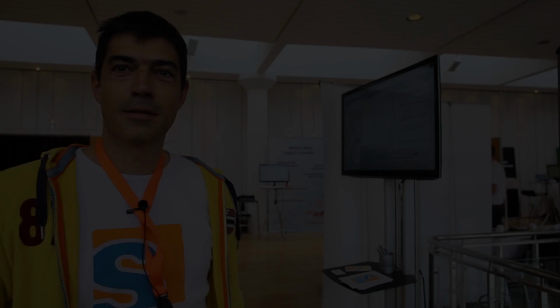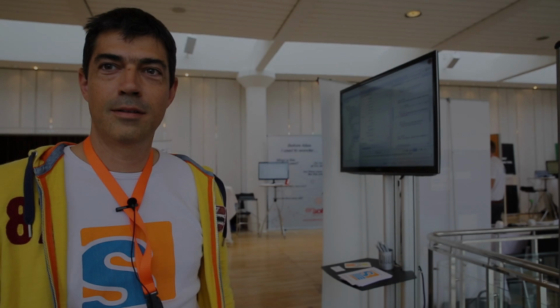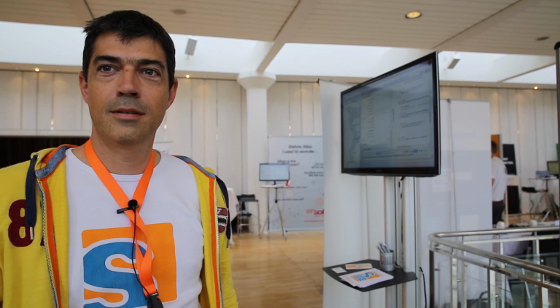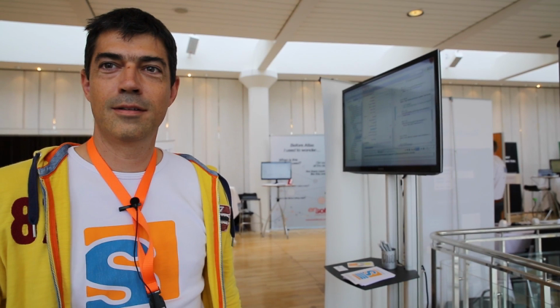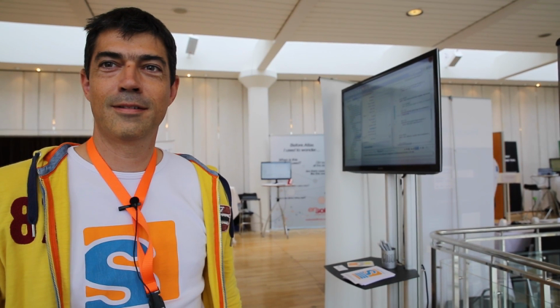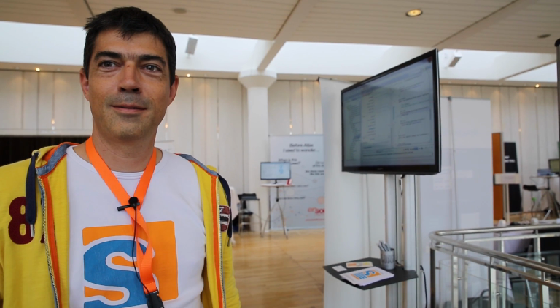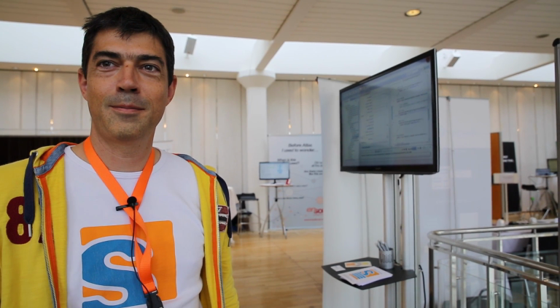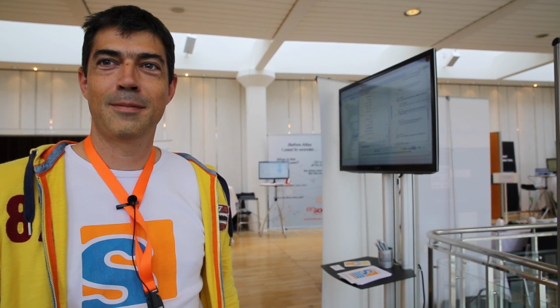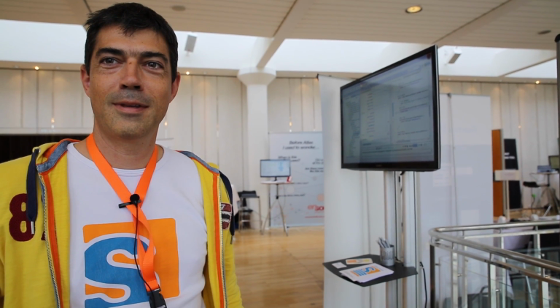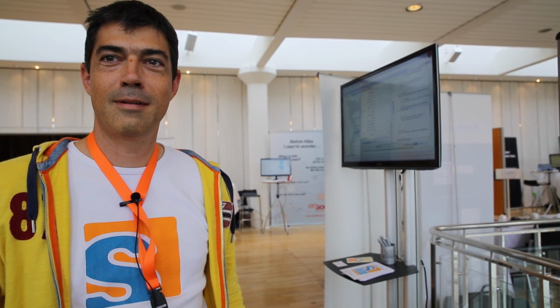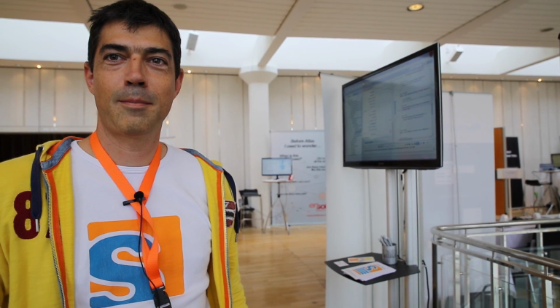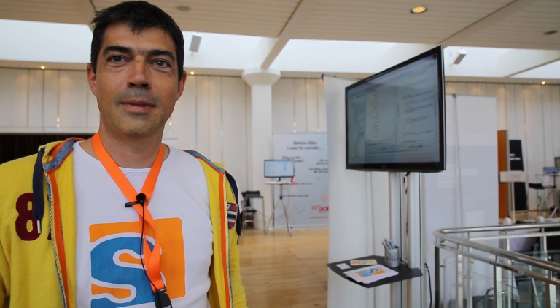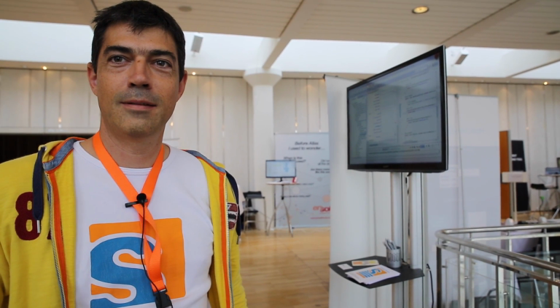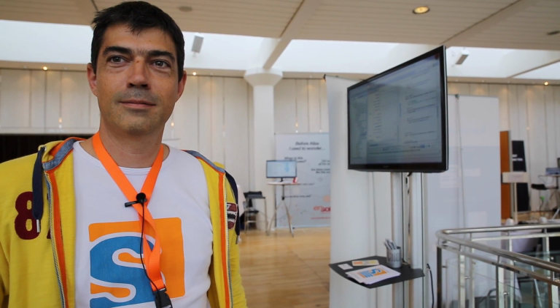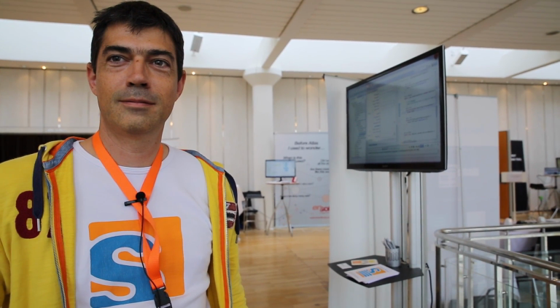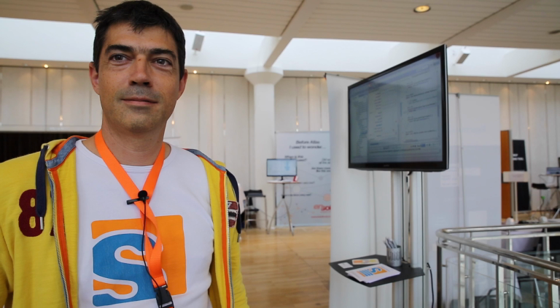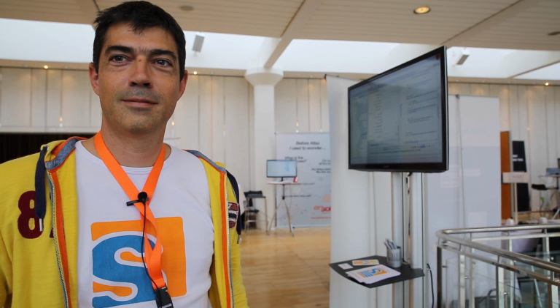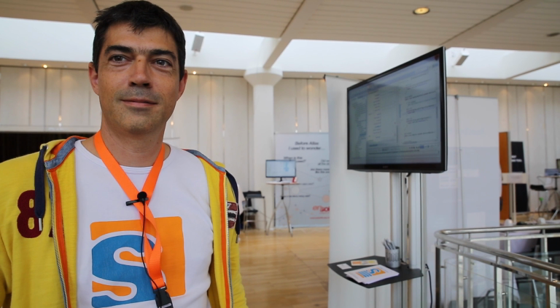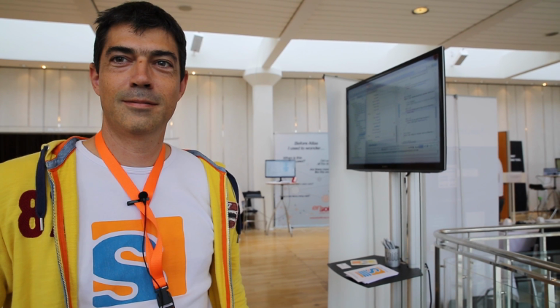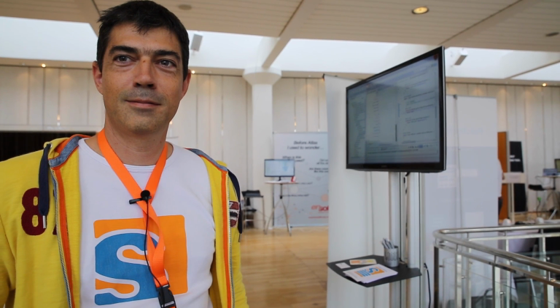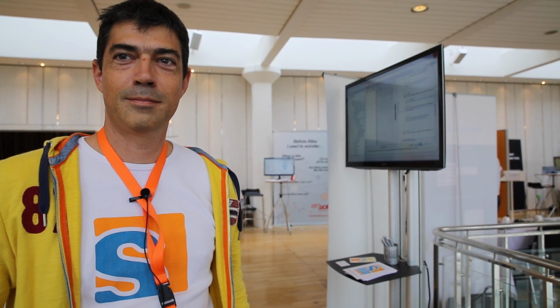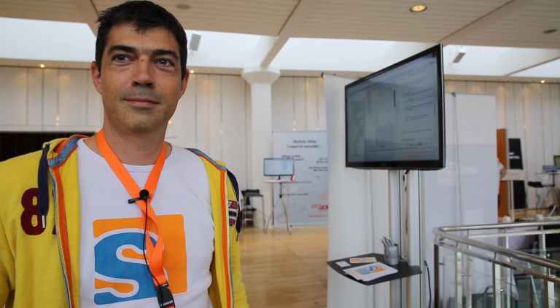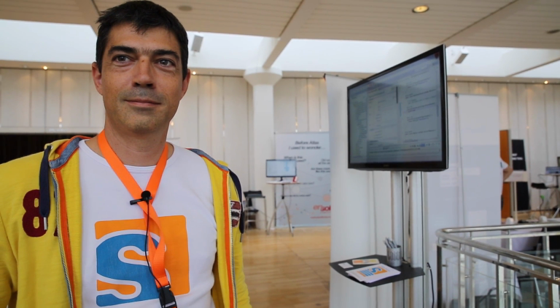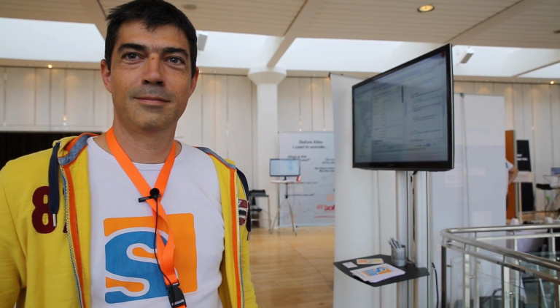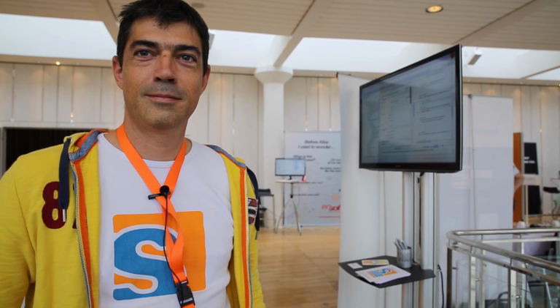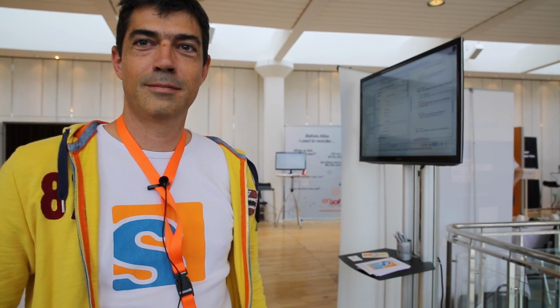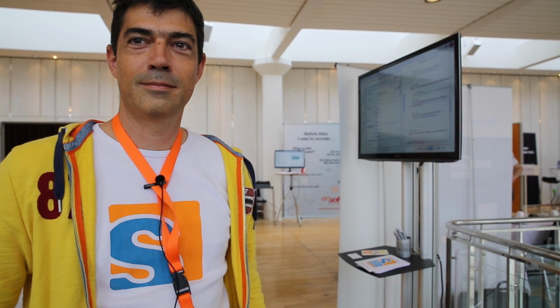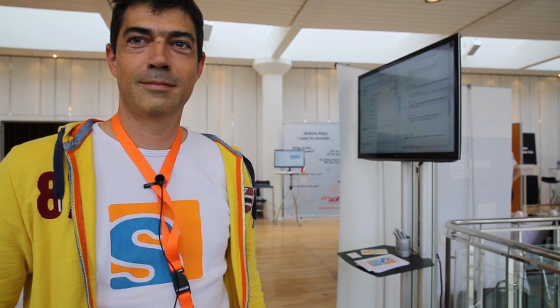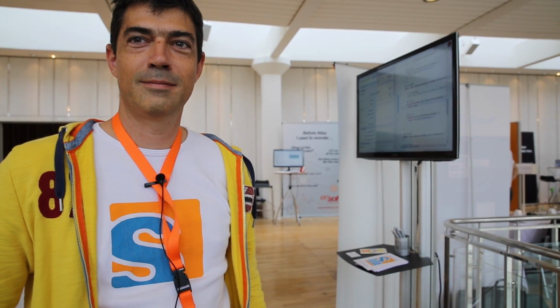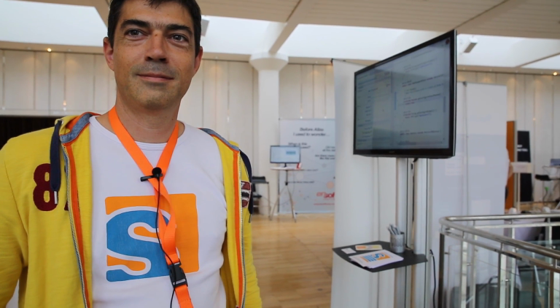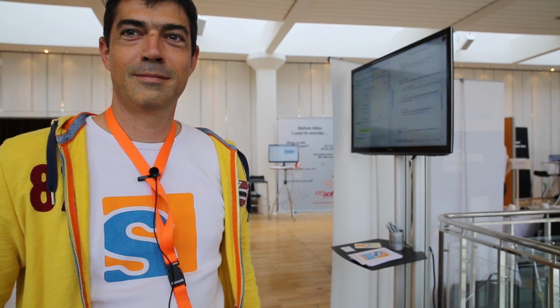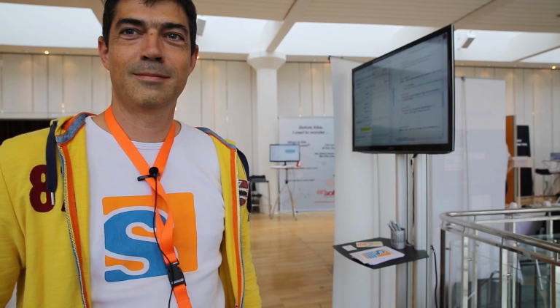Hey, it's Benjamin from Eclipse. I'm on BSI's booth, and I think we have yet another cool IoT demo. So I'm here with Matthias. I see an Arduino over there. What do you have? What's the demo?